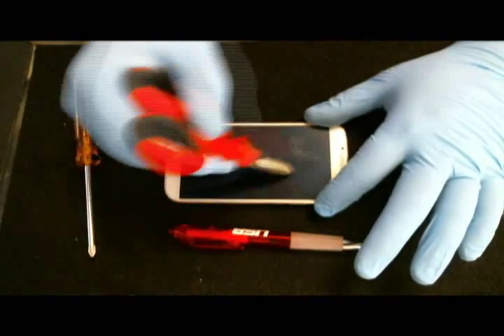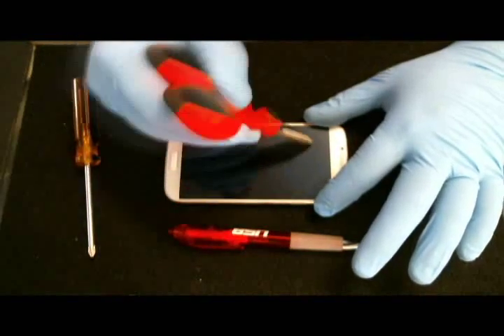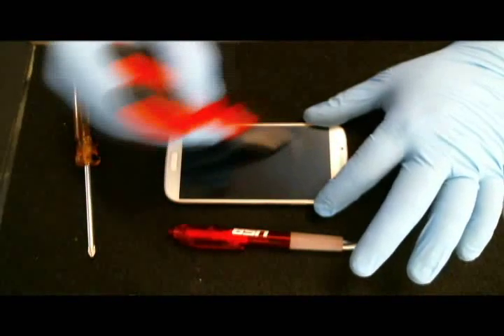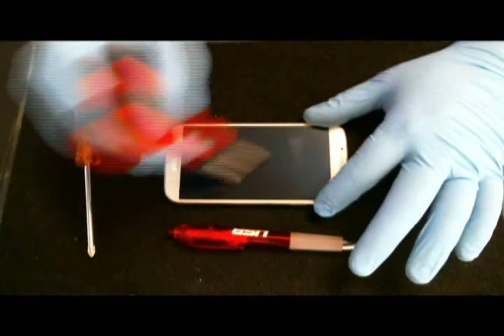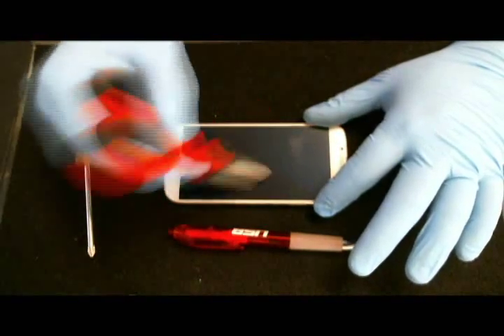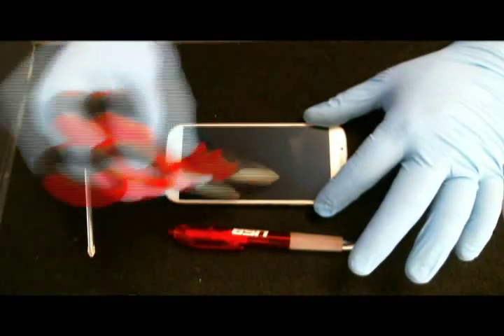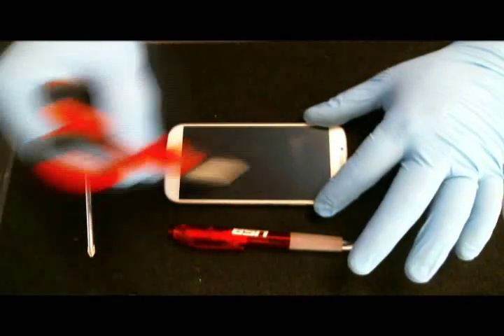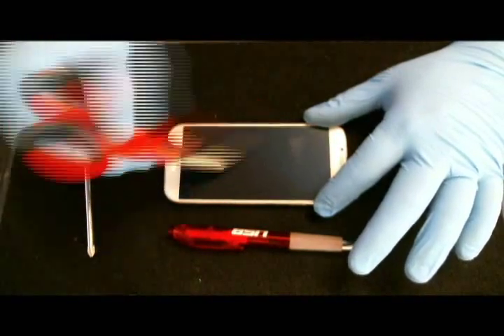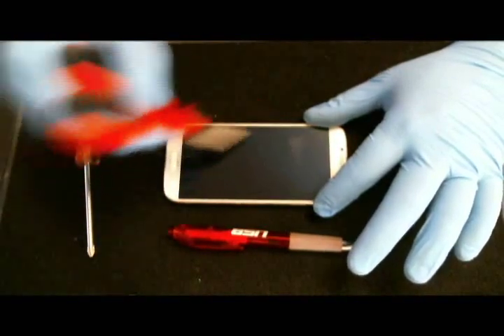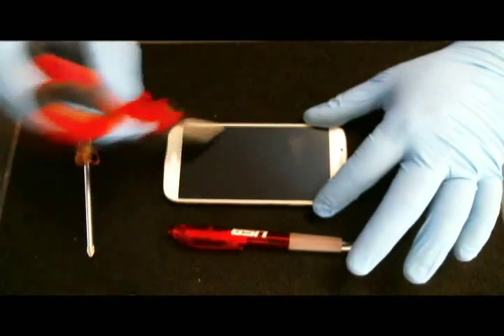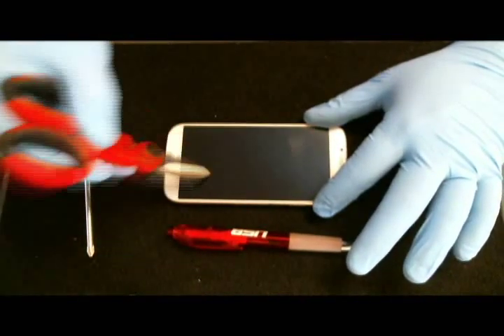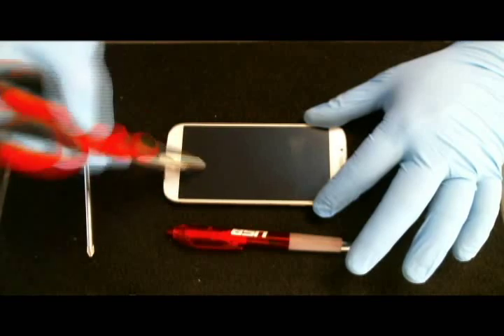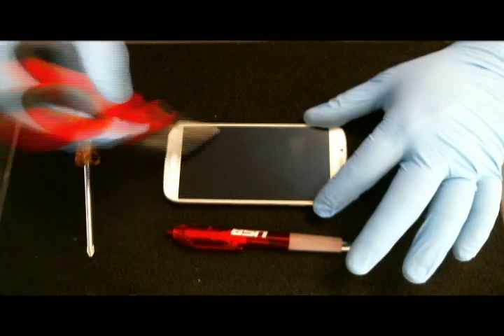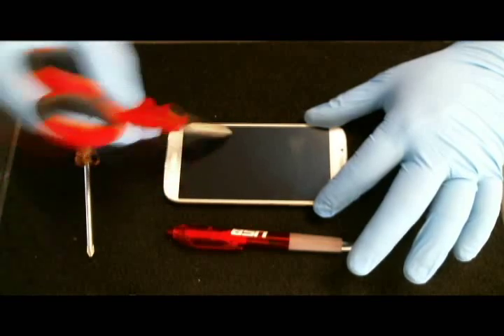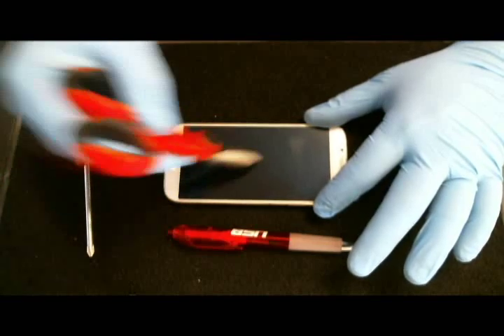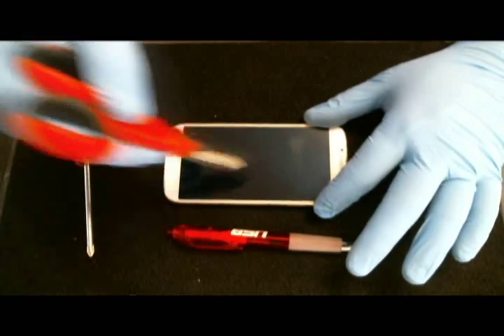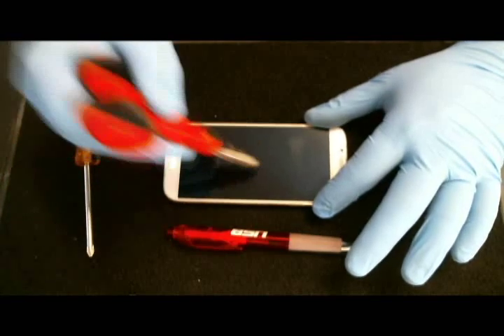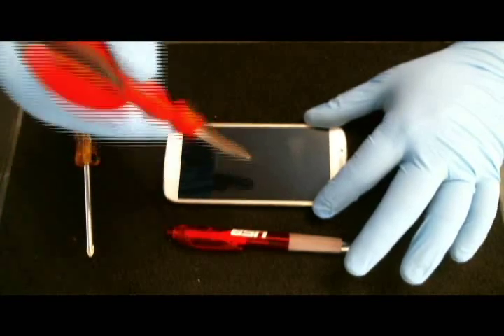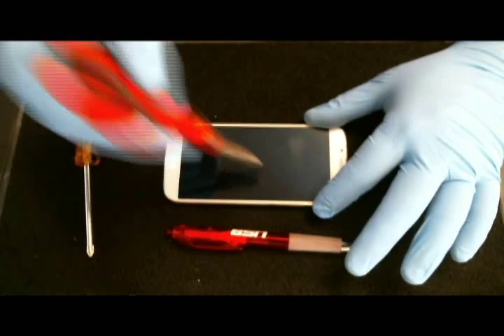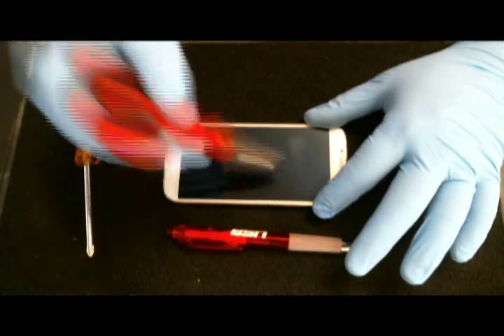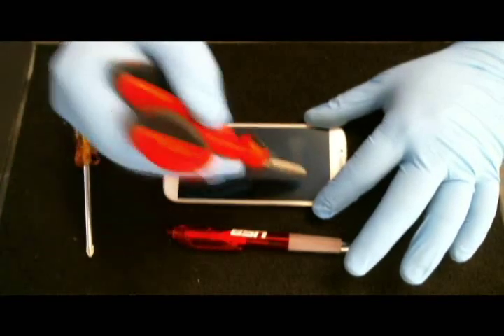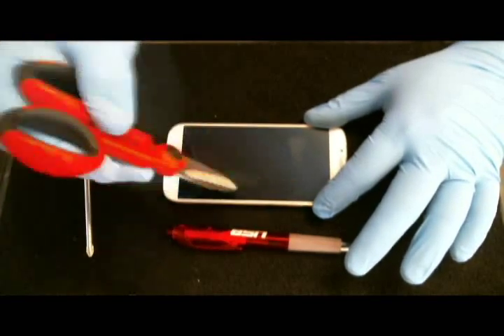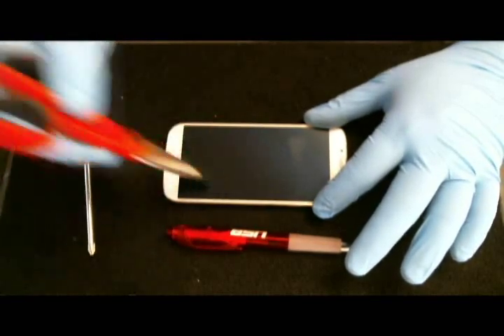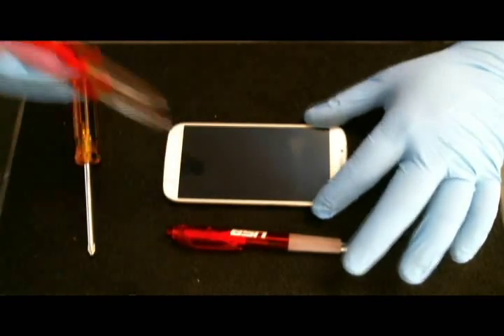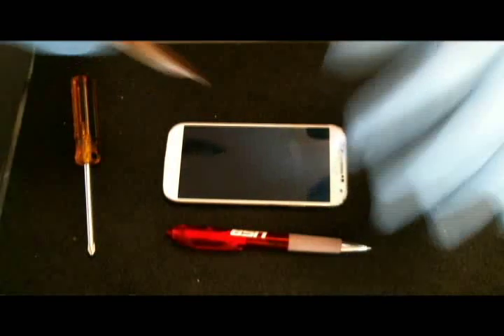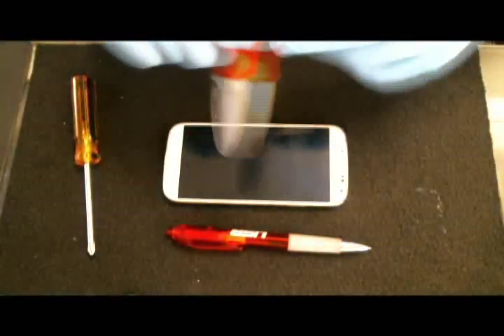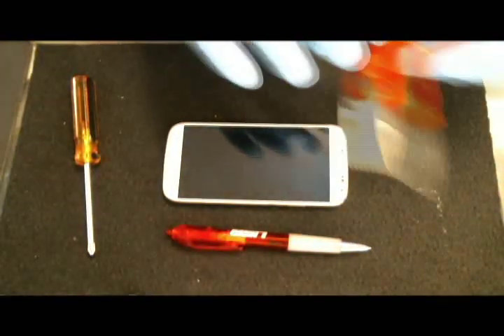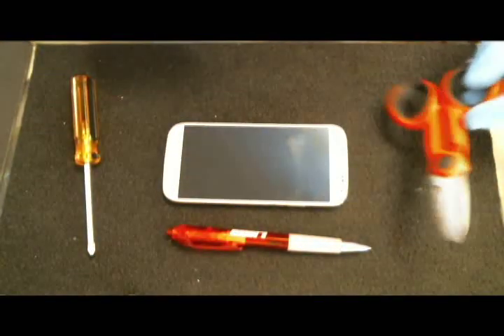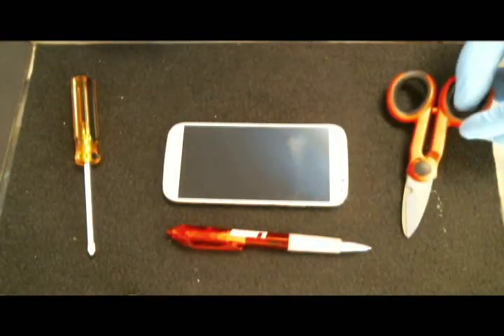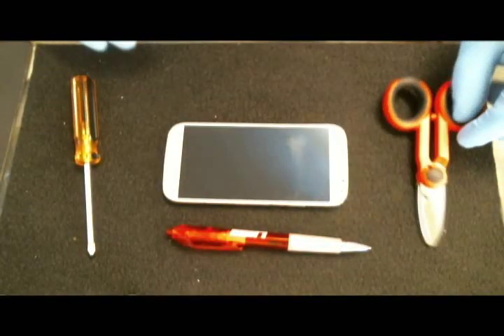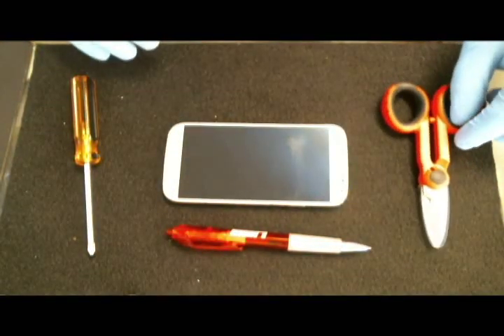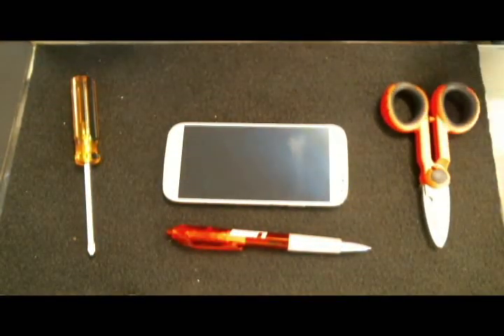Lastly, we're using some commercial scissors with the point, checking to see if we can create any scratches on the screen here. Tapping on it.